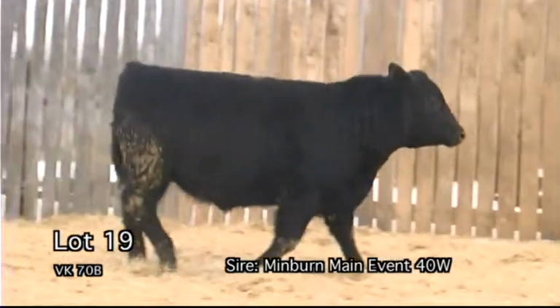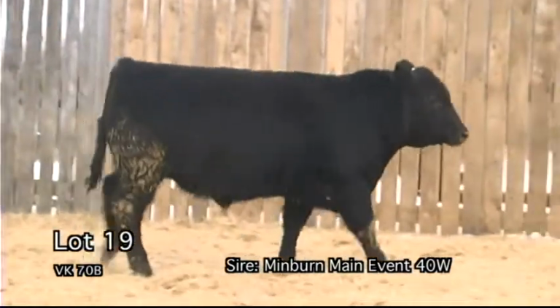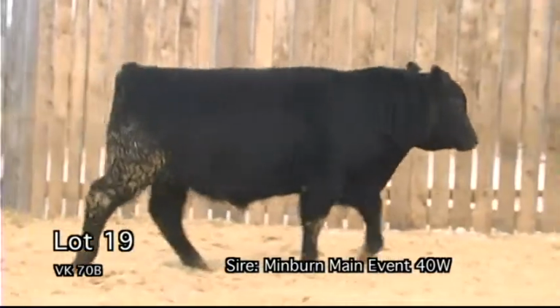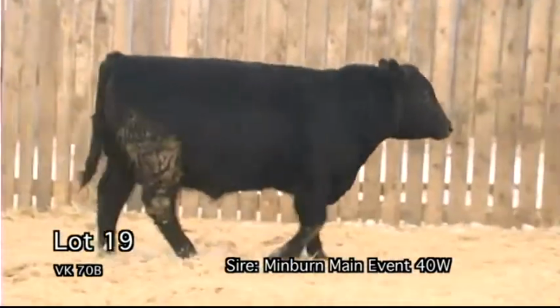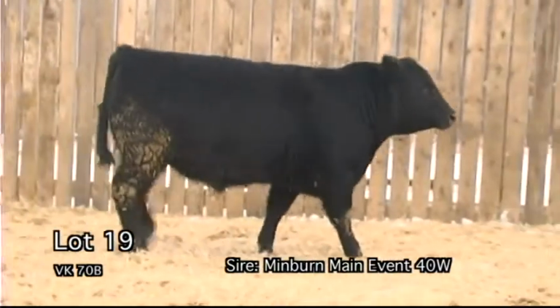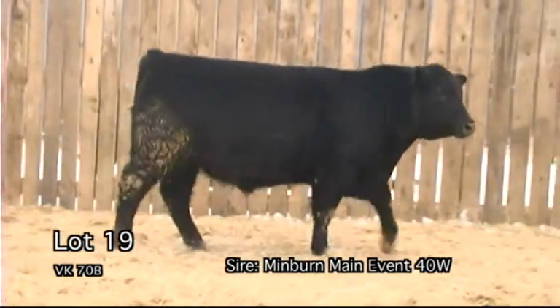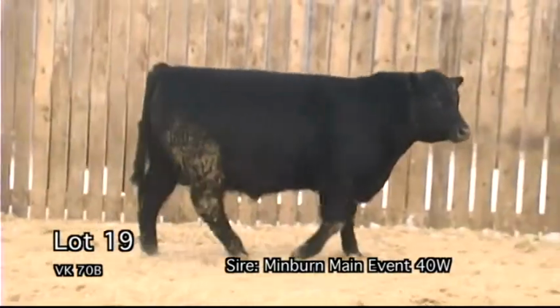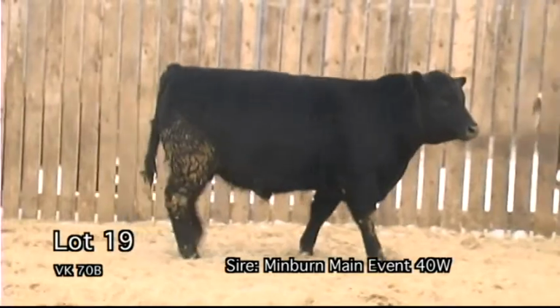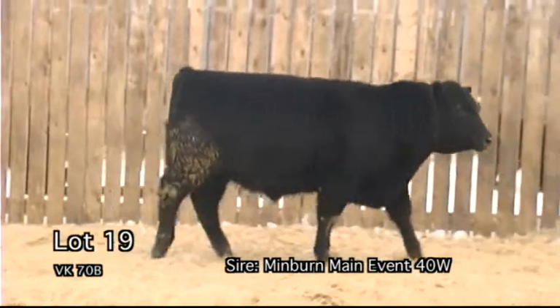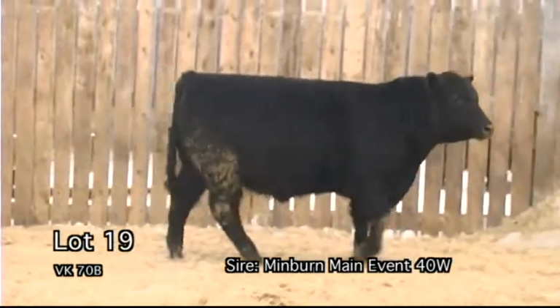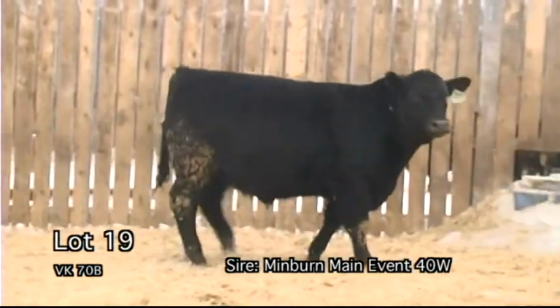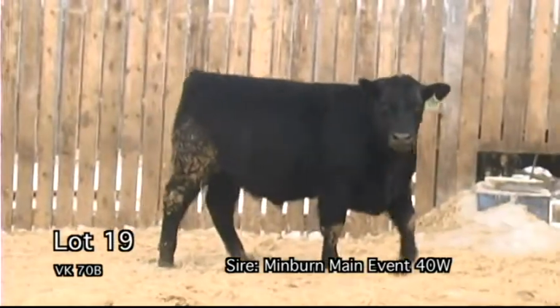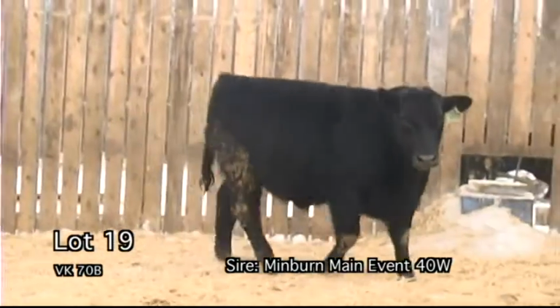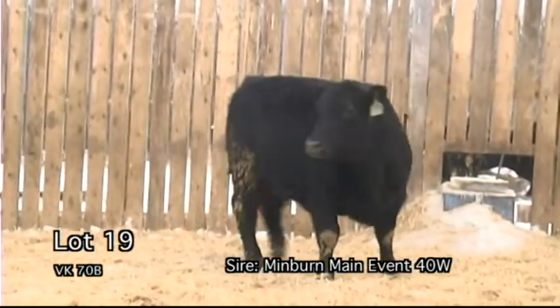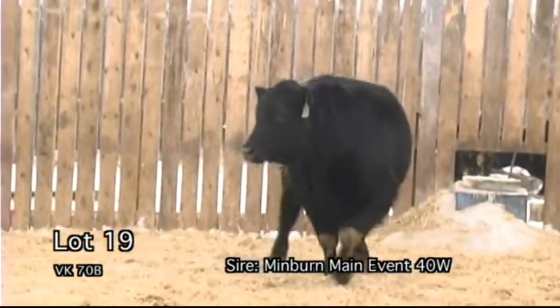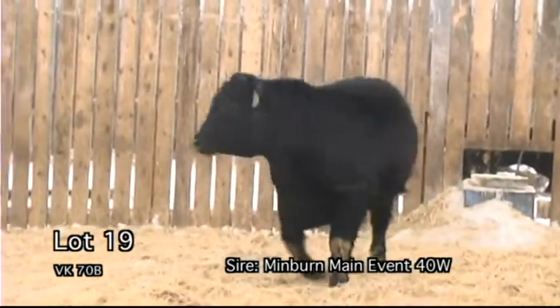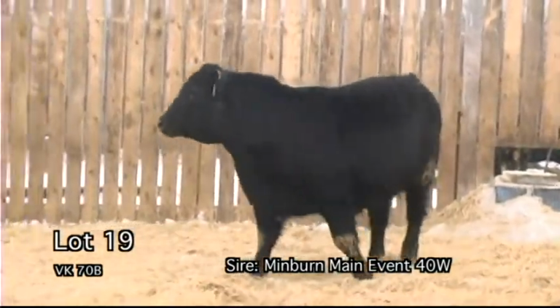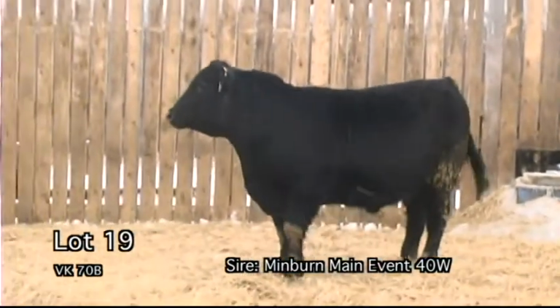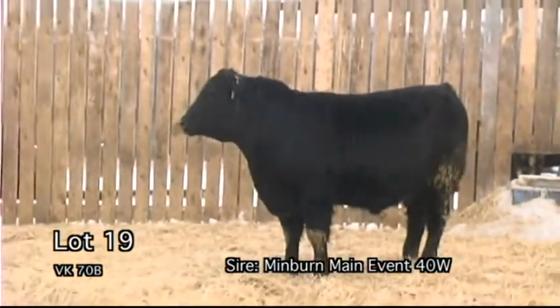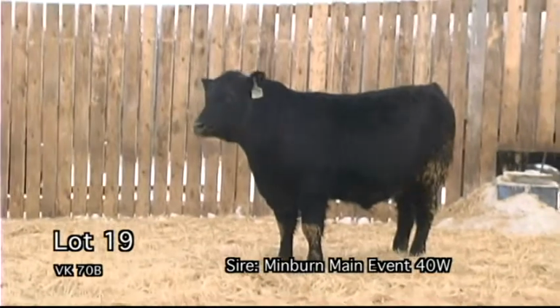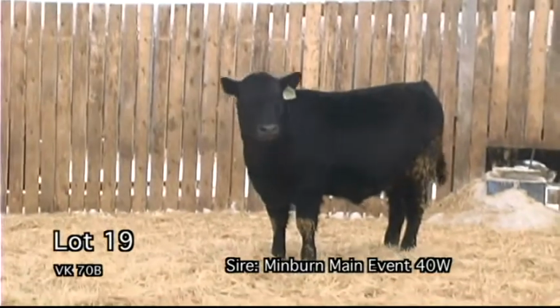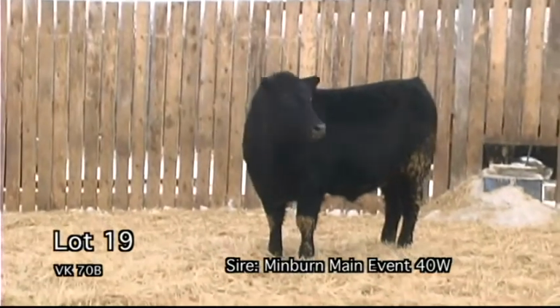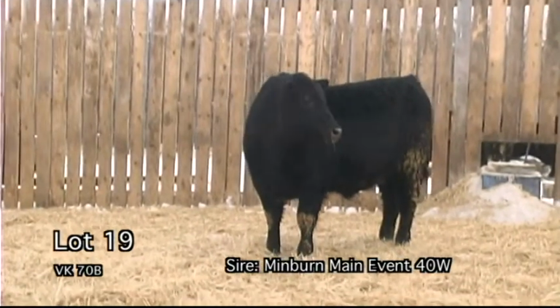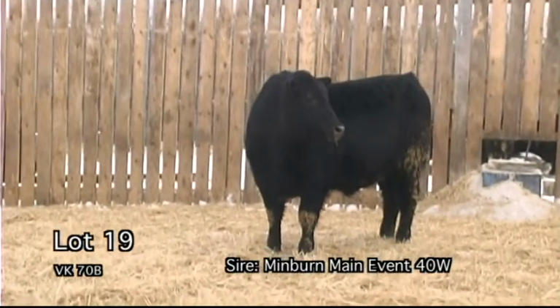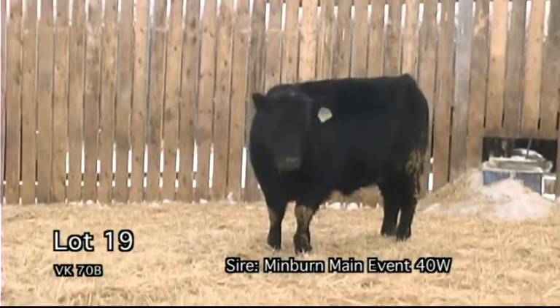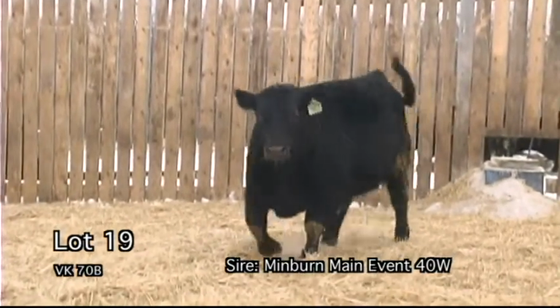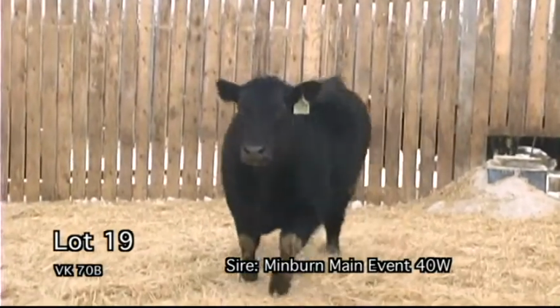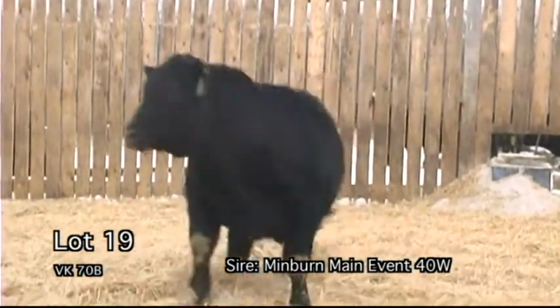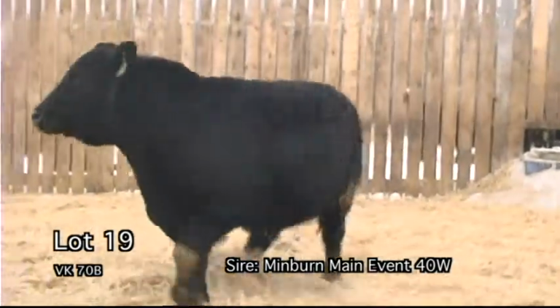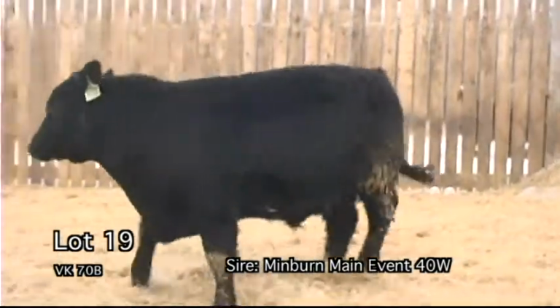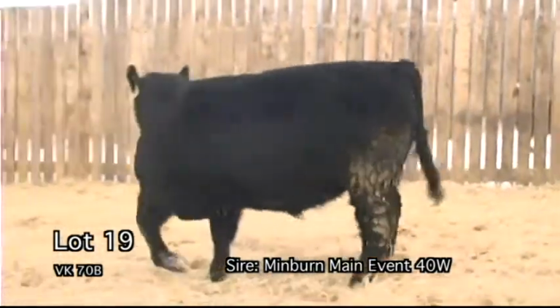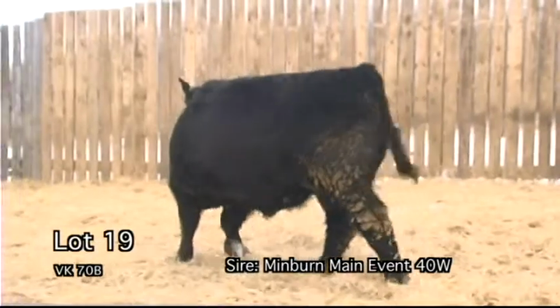VK70B. A really nice smooth-shouldered, smooth-made bull that is extremely structurally correct. We would even recommend this bull for heifers.